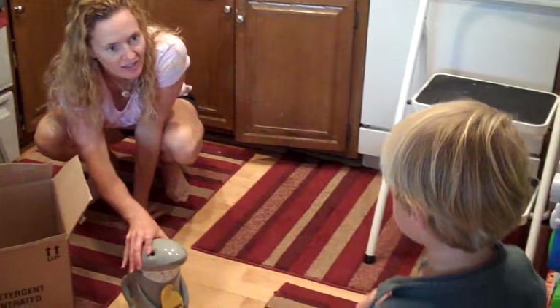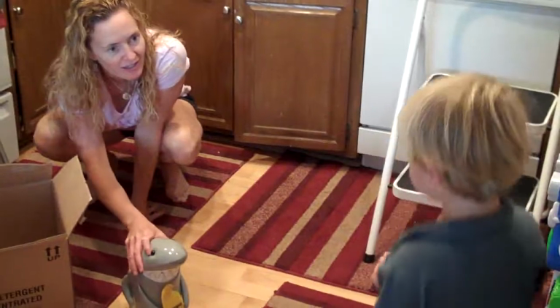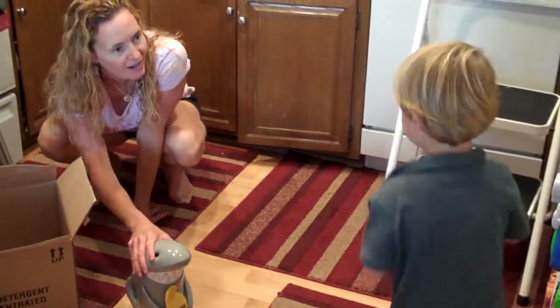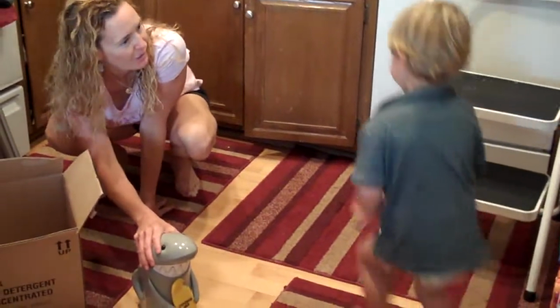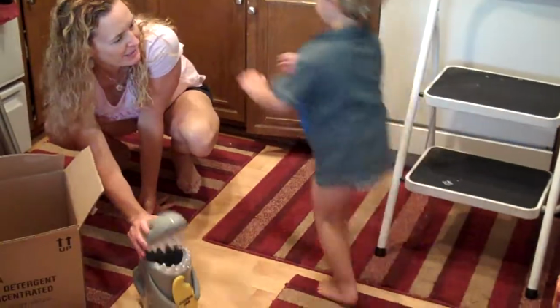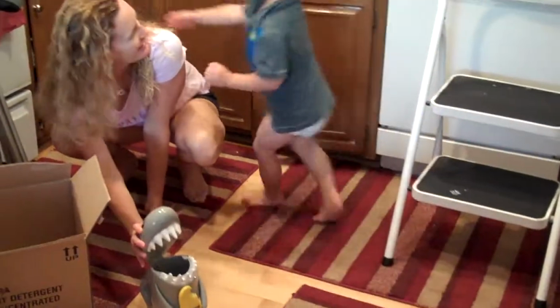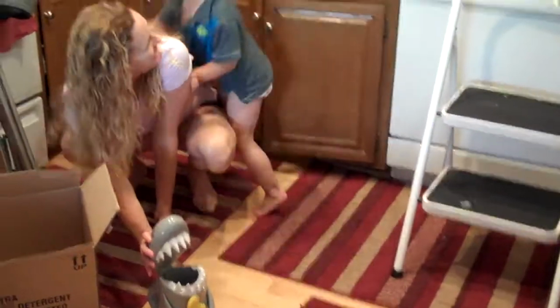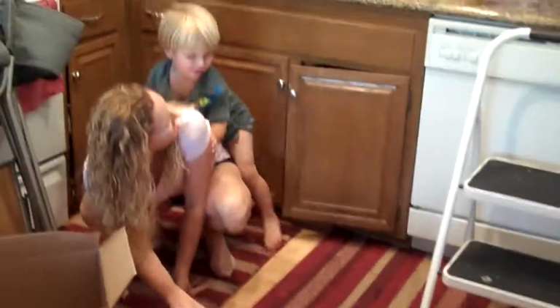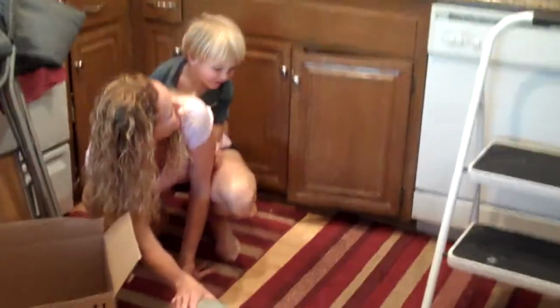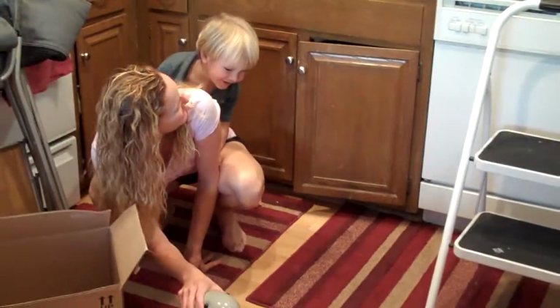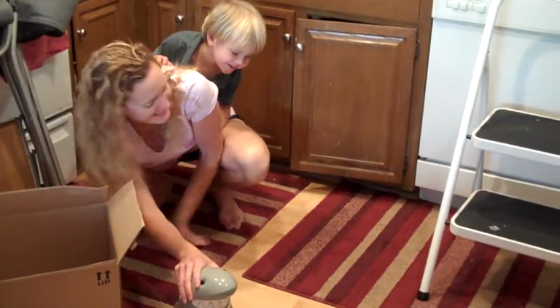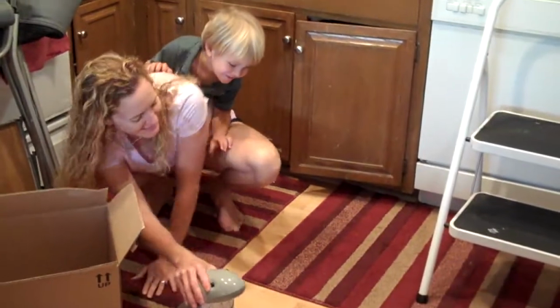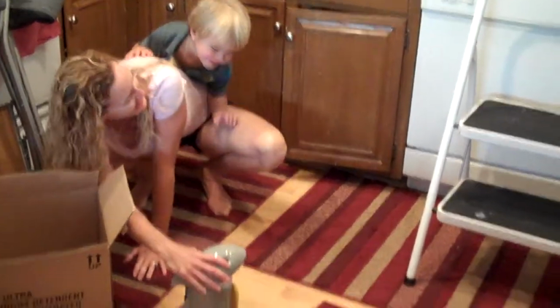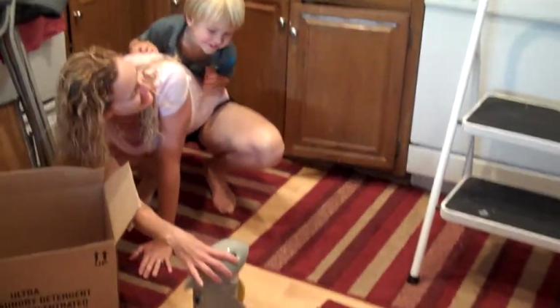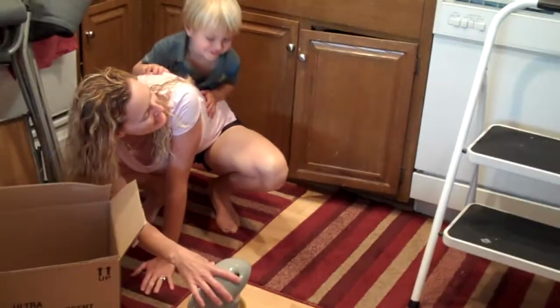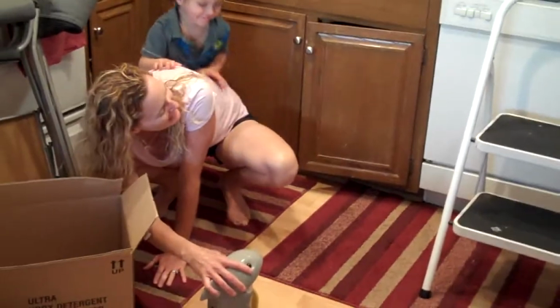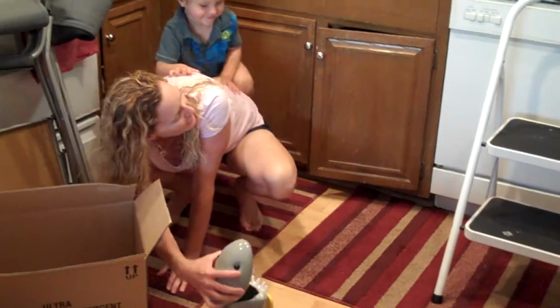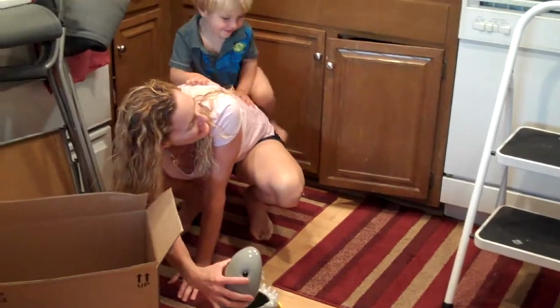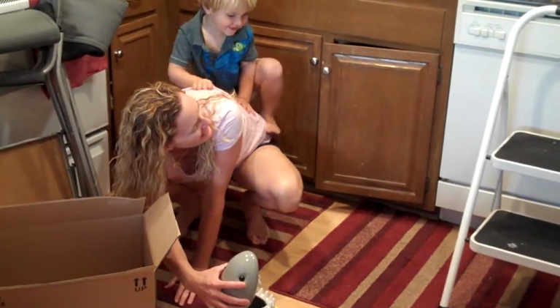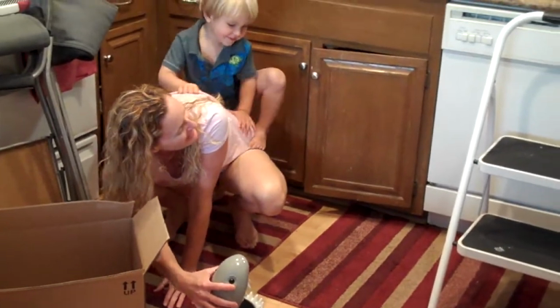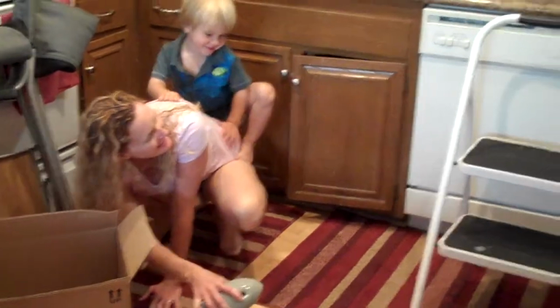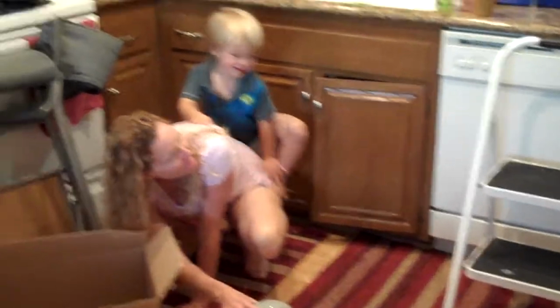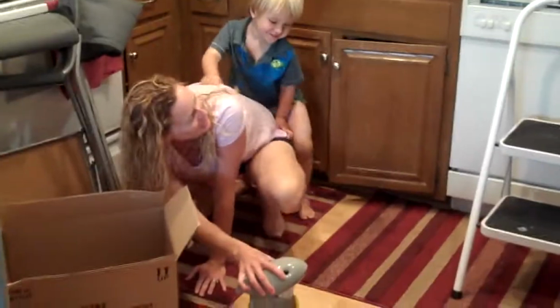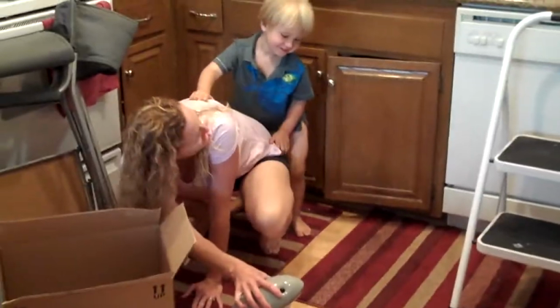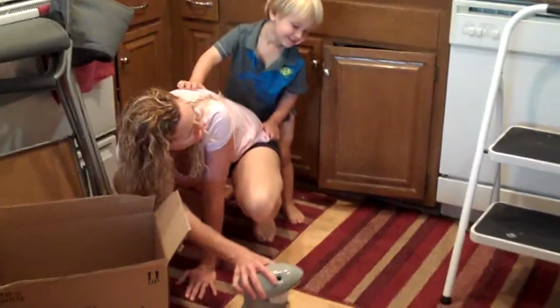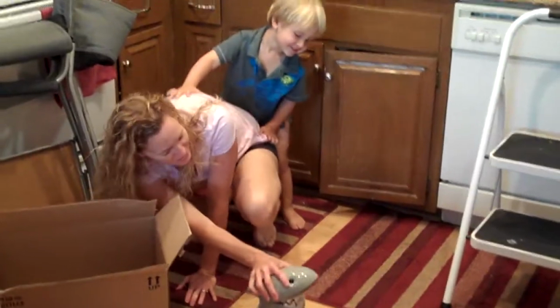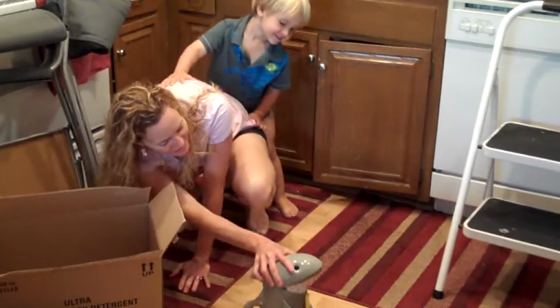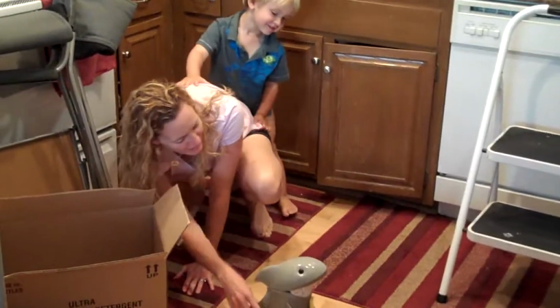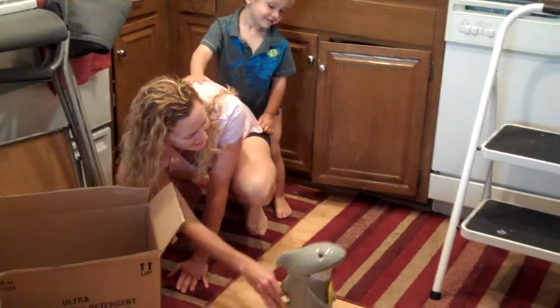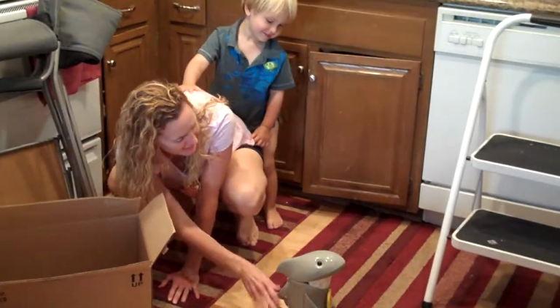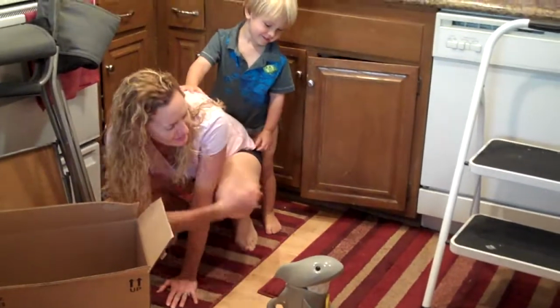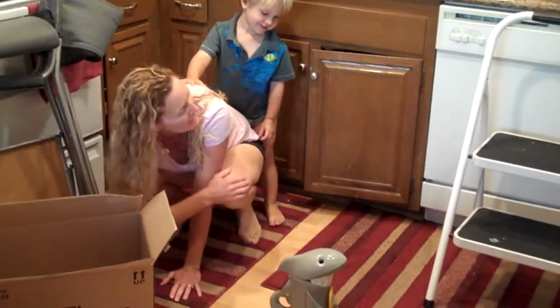Open. Close. It's okay, bud. Open. Close. You want to try? You try.